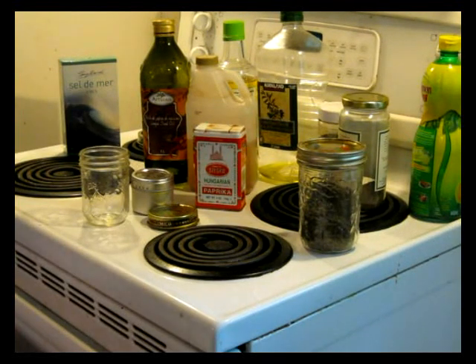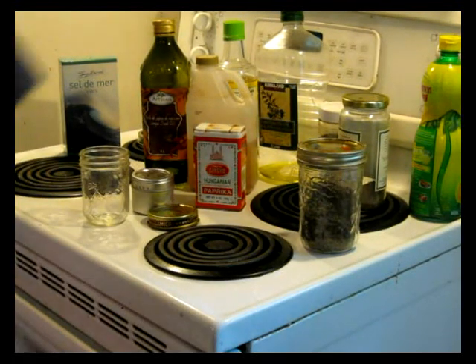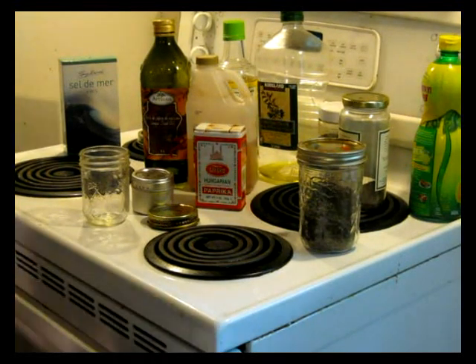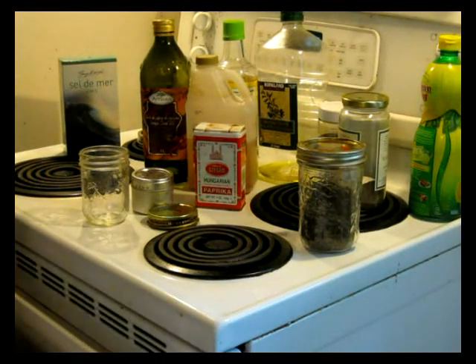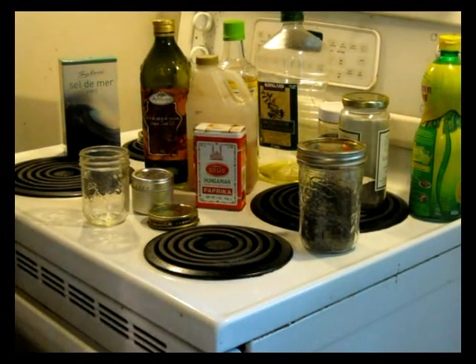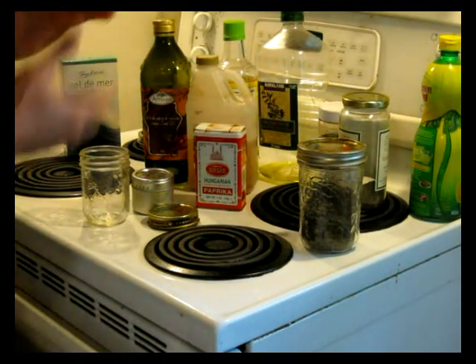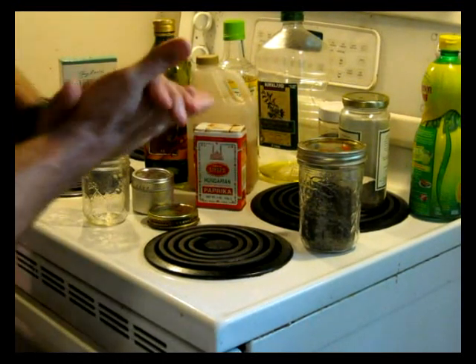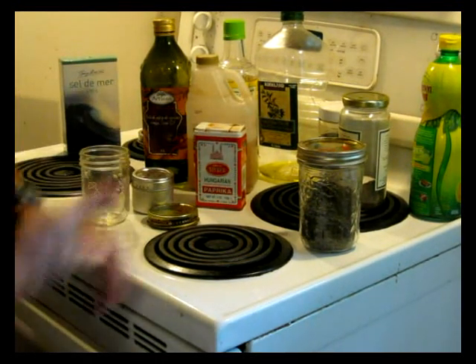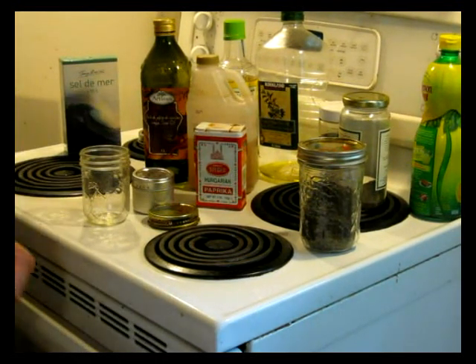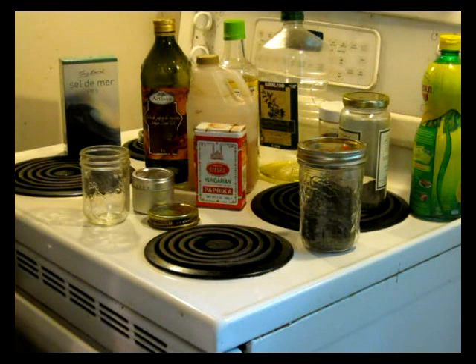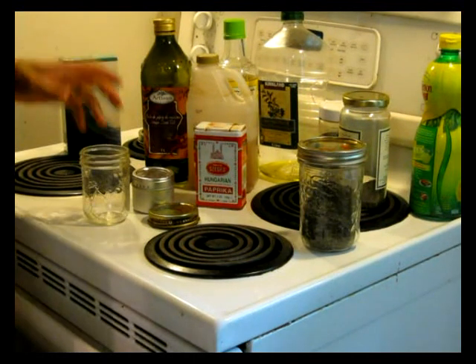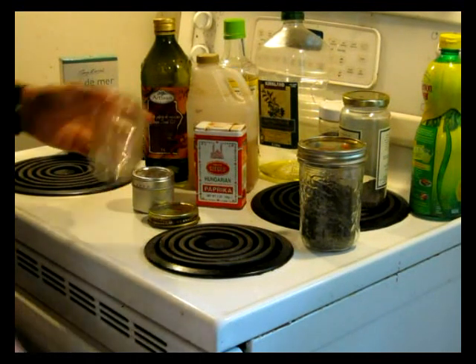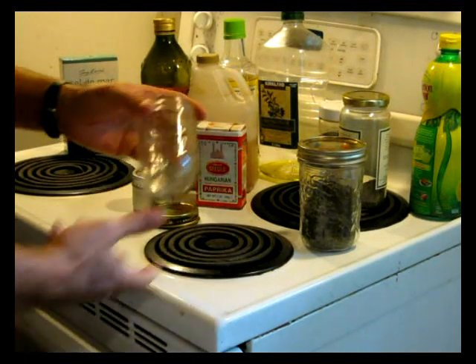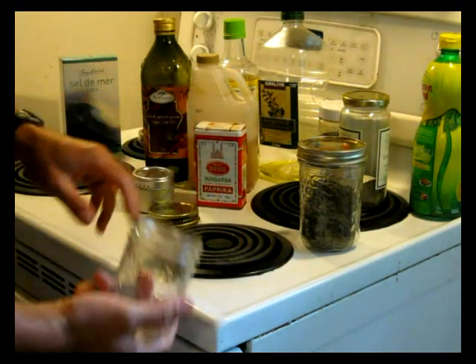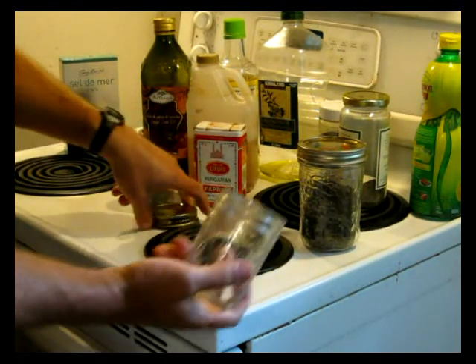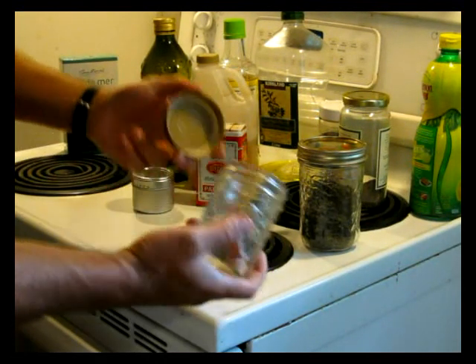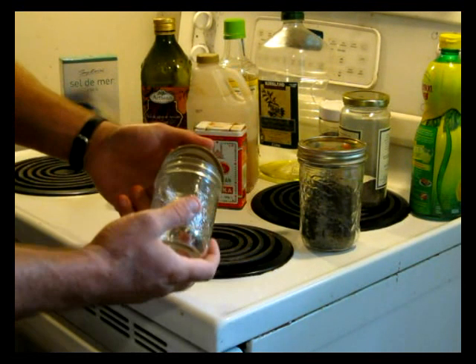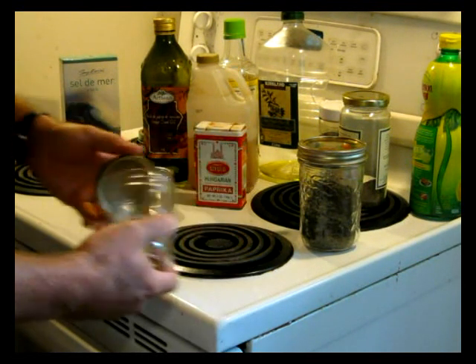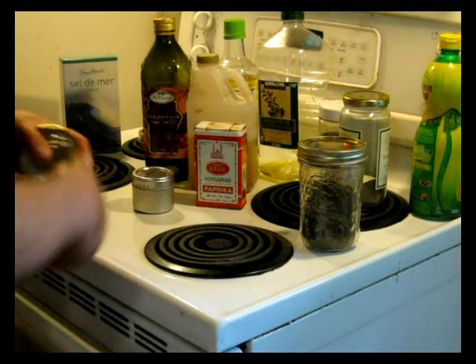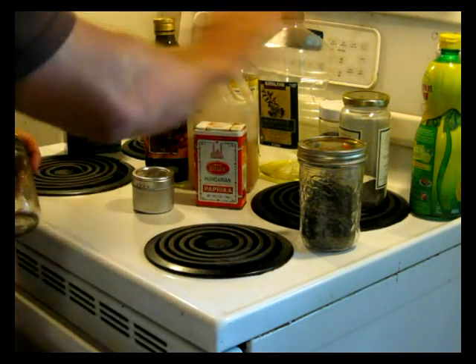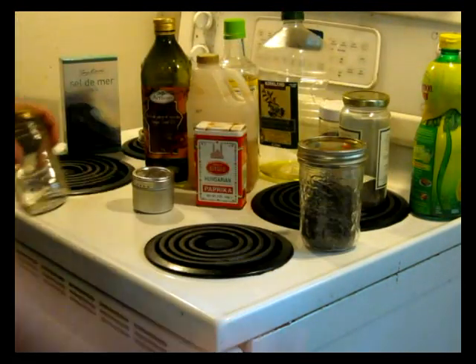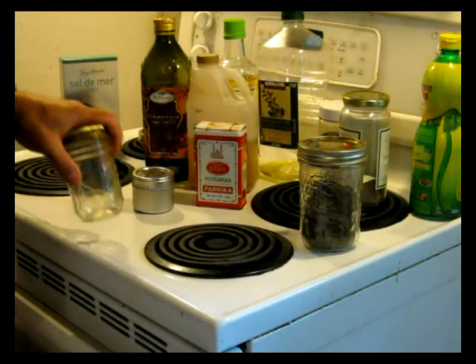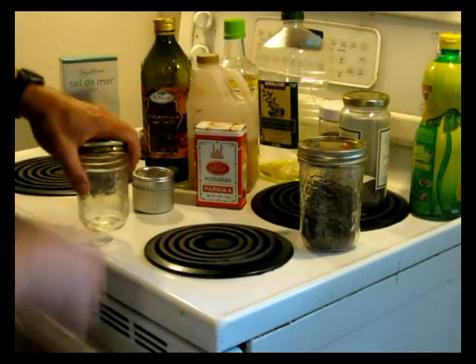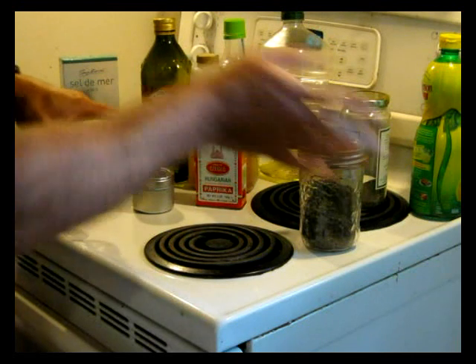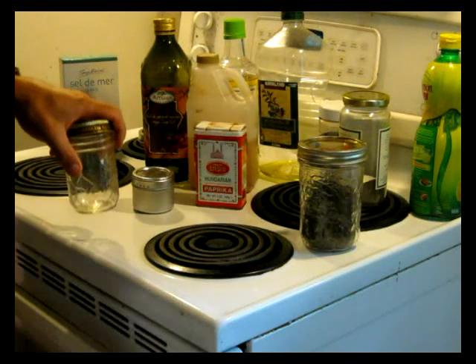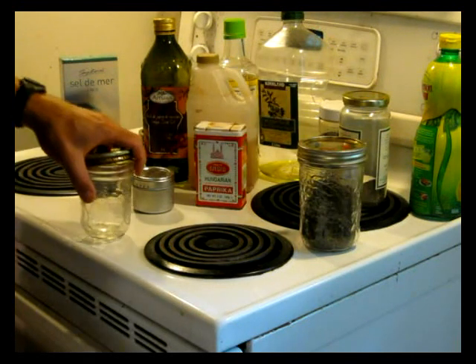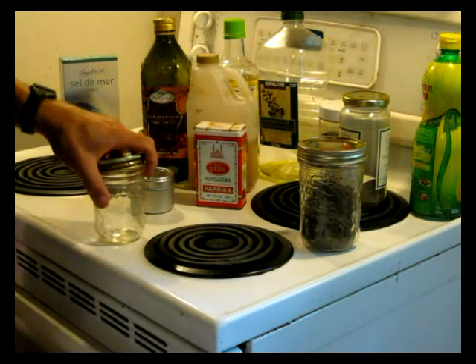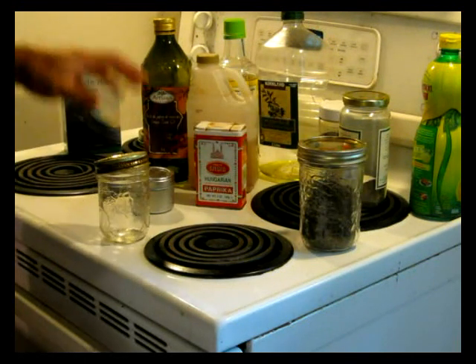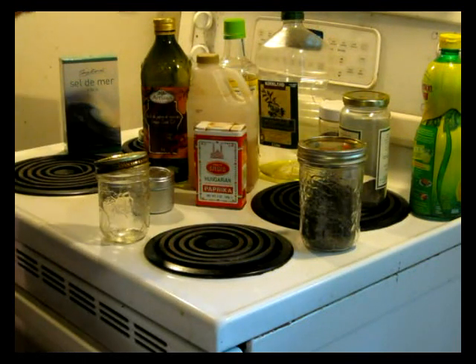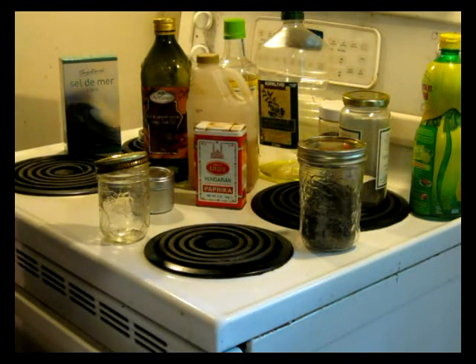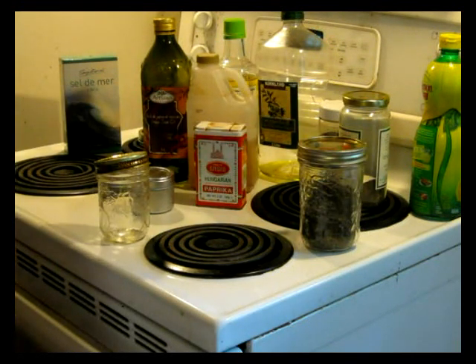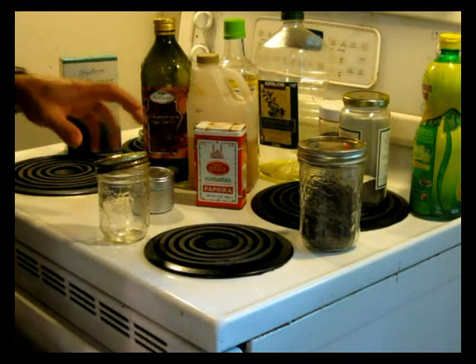I've got a hankering for some salad, and I'm out of salad dressing, so we're going to make some. We've got a mason jar and a bunch of stuff. I'm not going to put all that stuff in there — I'm just going to show you what your options are.